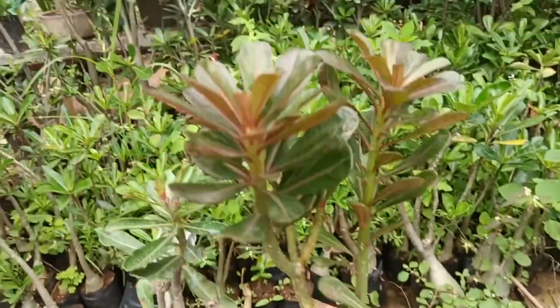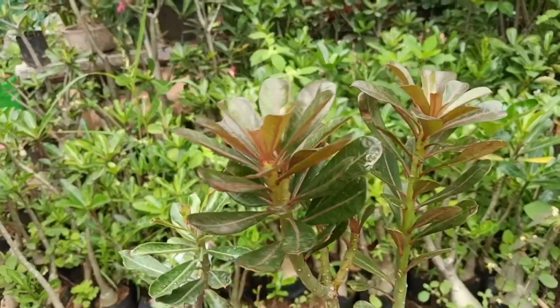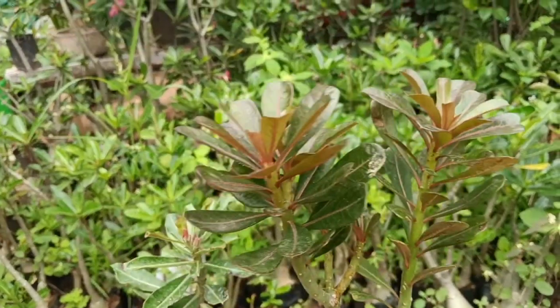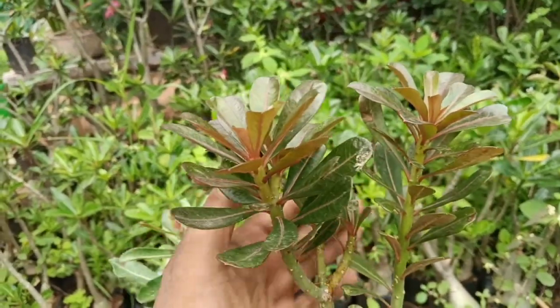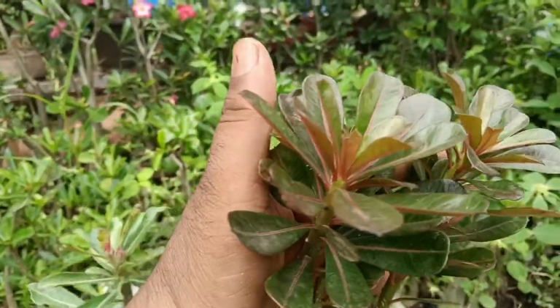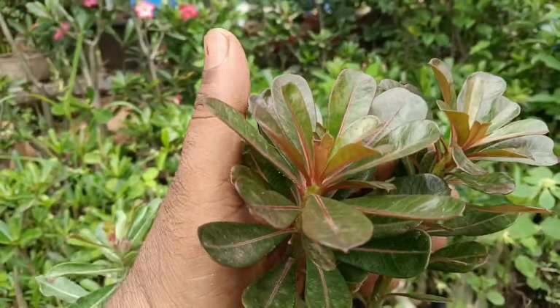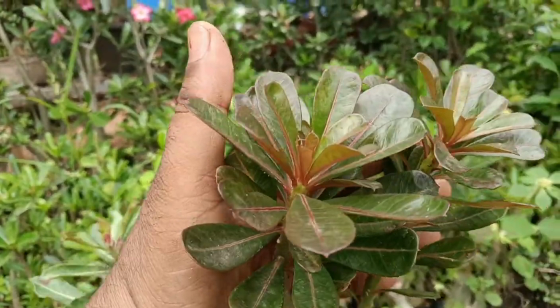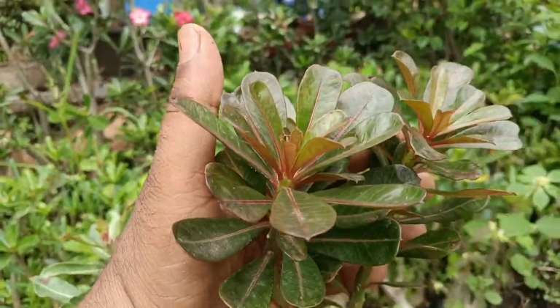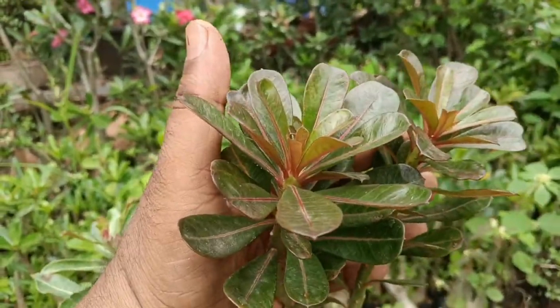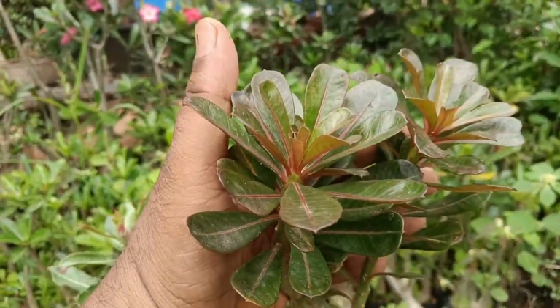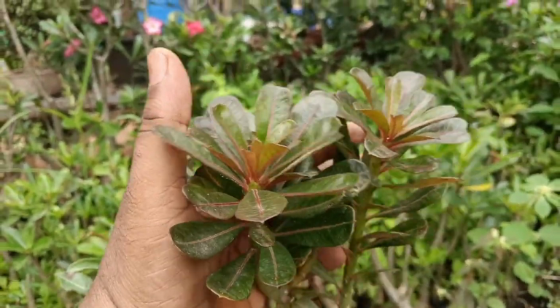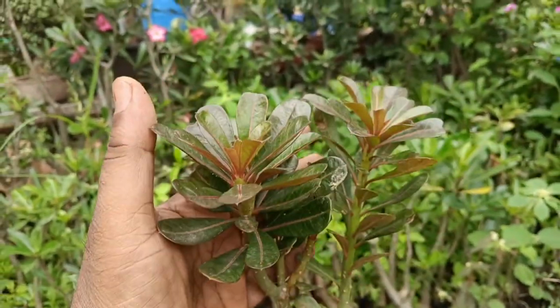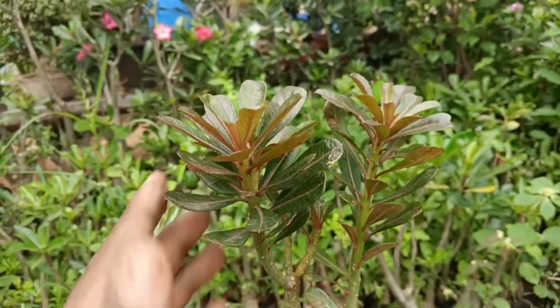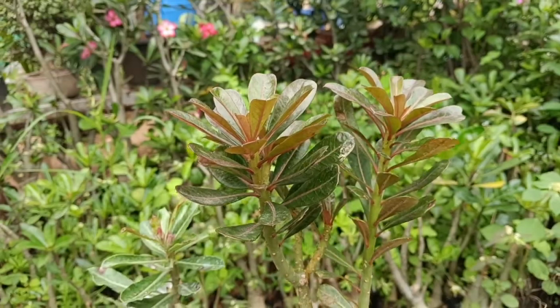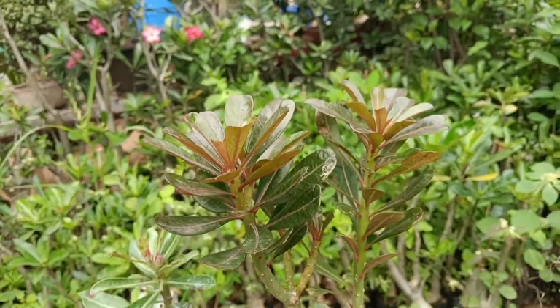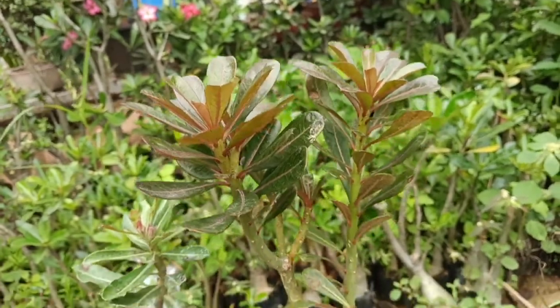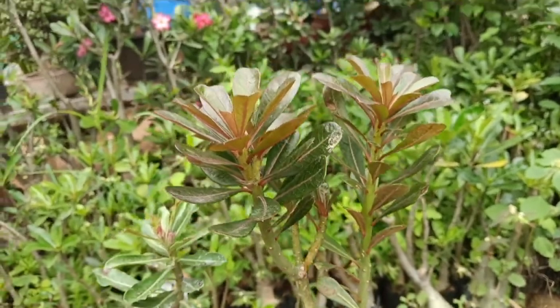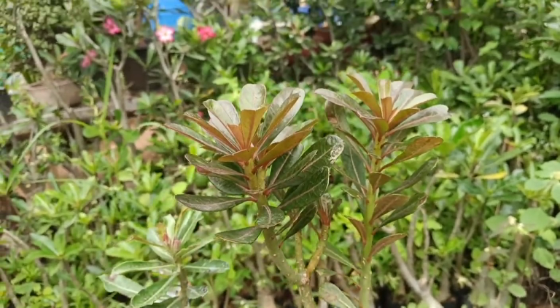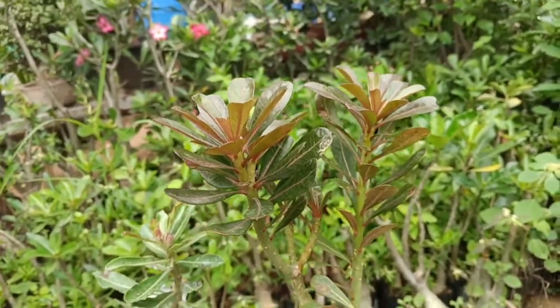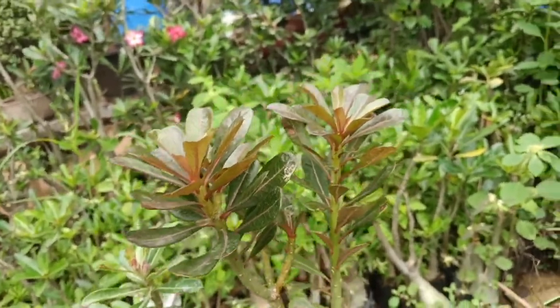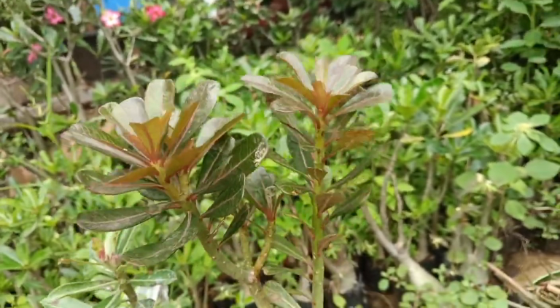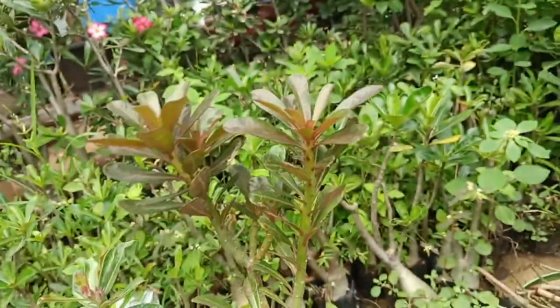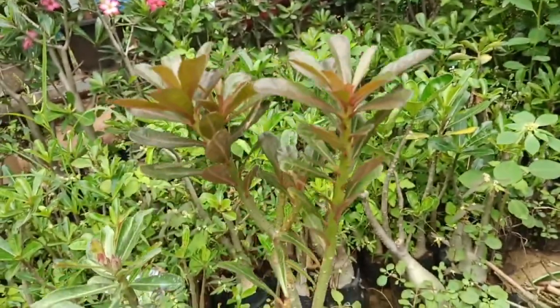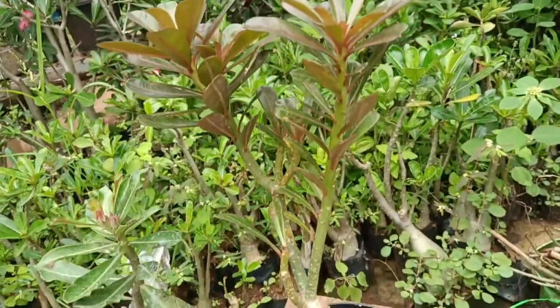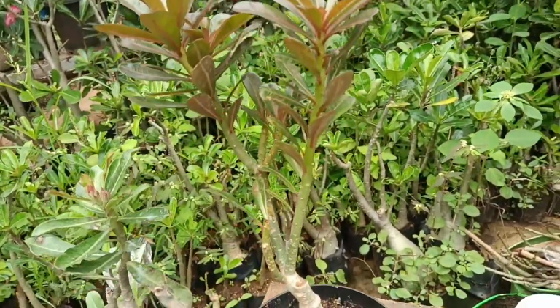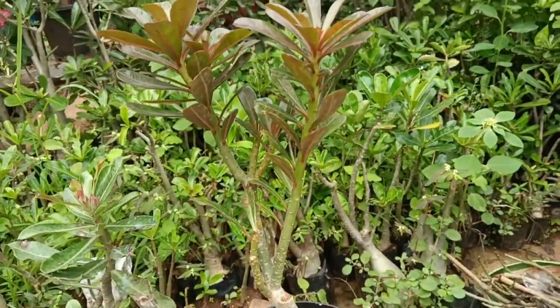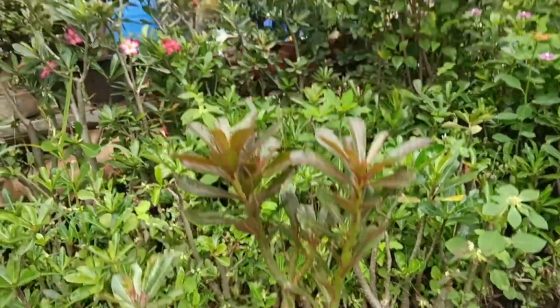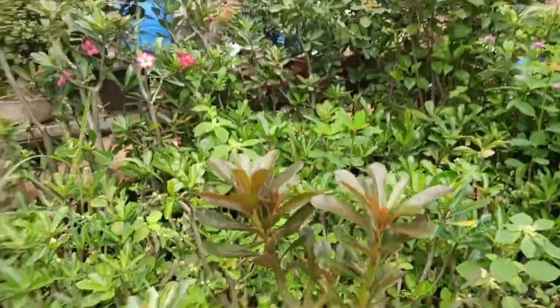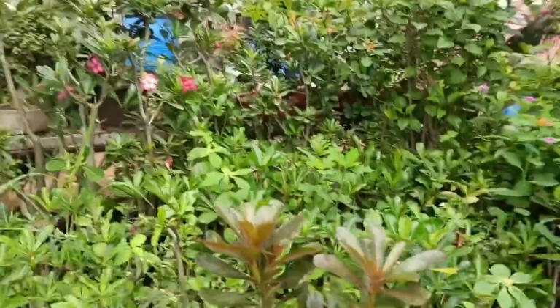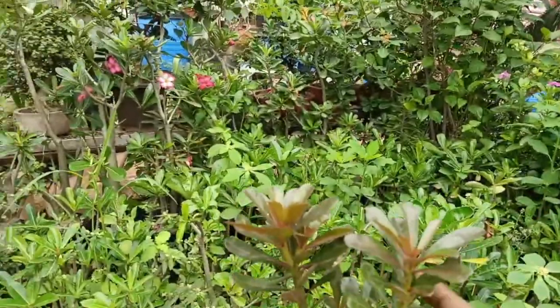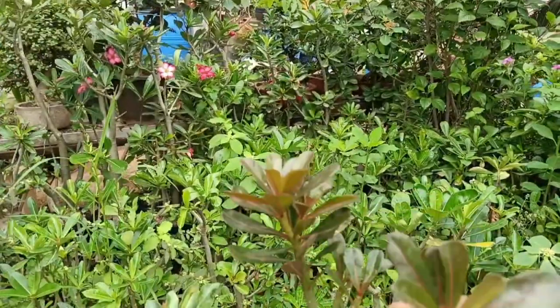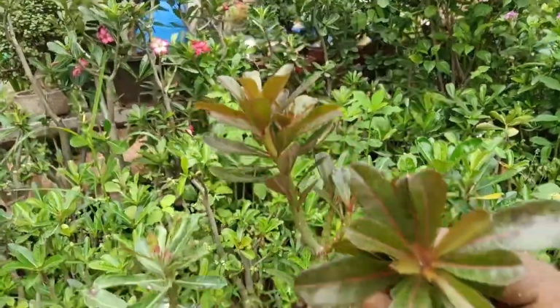If you like this video, please like it. This is a beautiful plant. As it grows, it will be even more beautiful. Friends, if you like this video, please like this video.